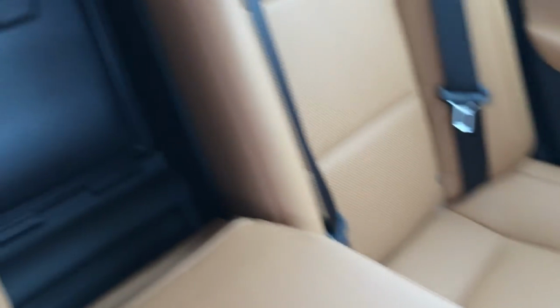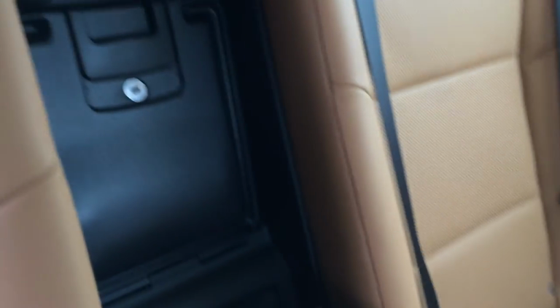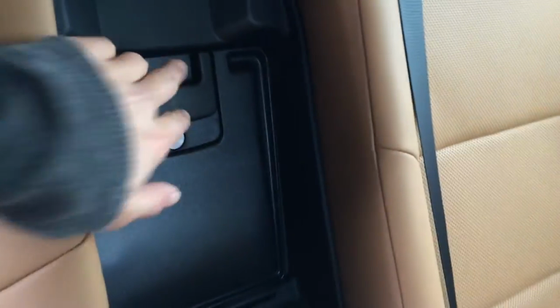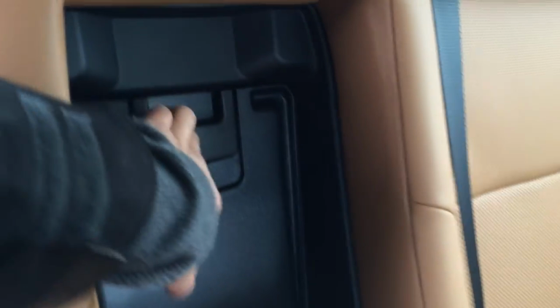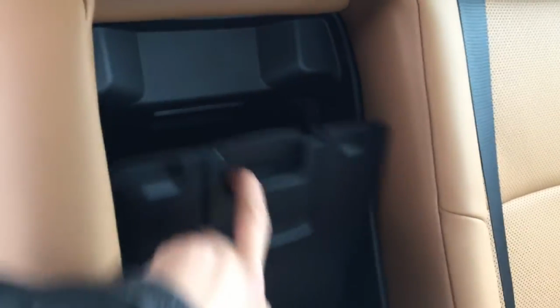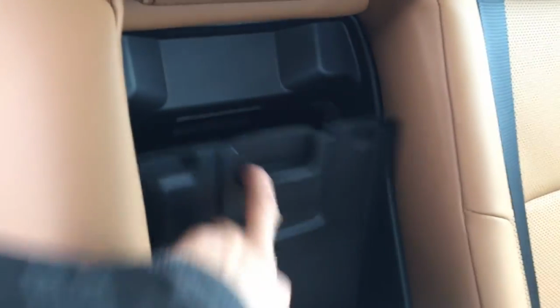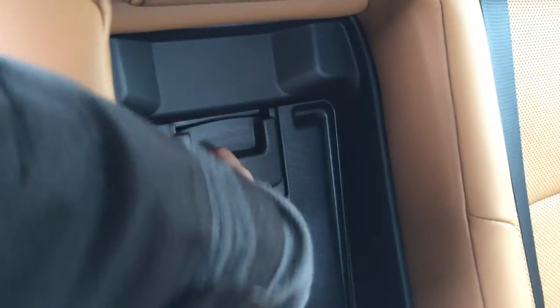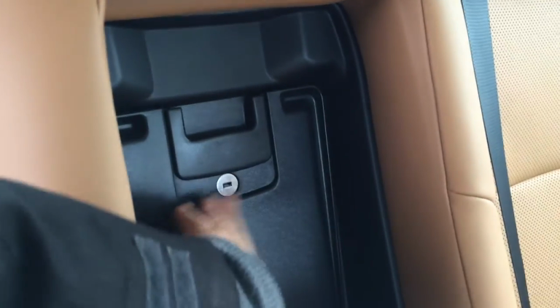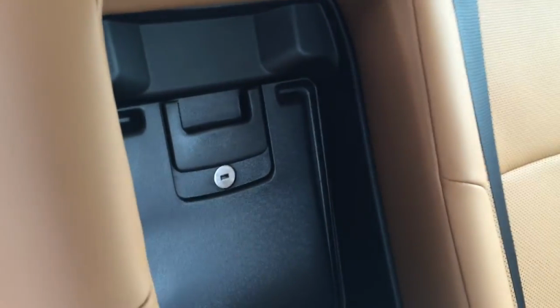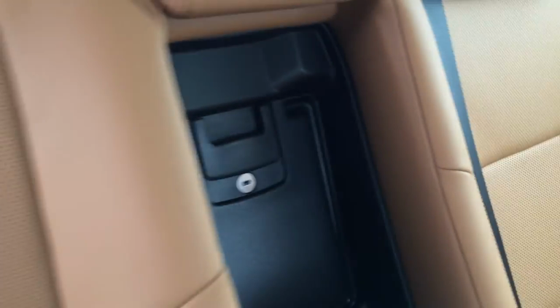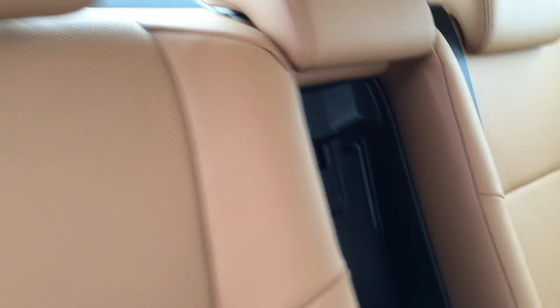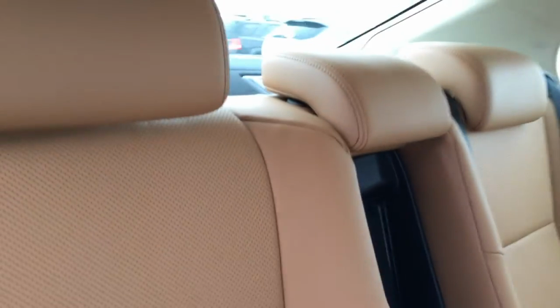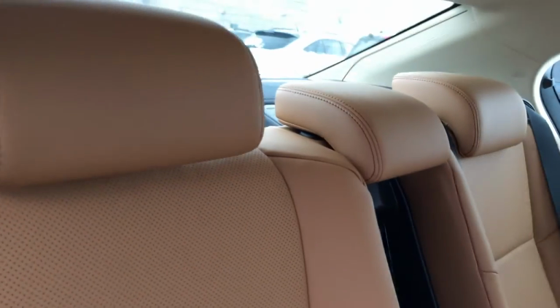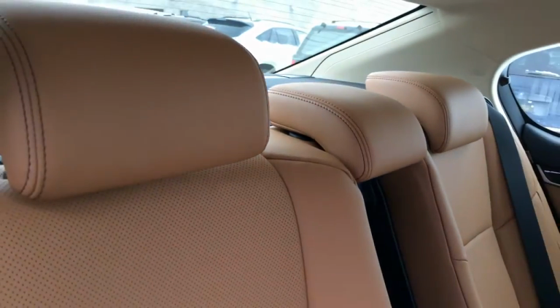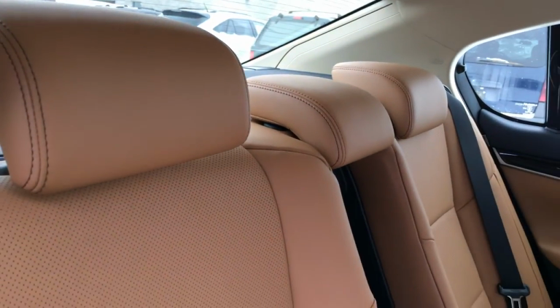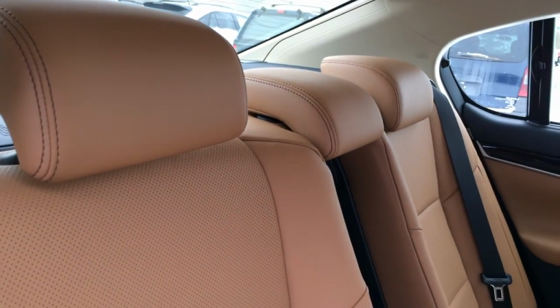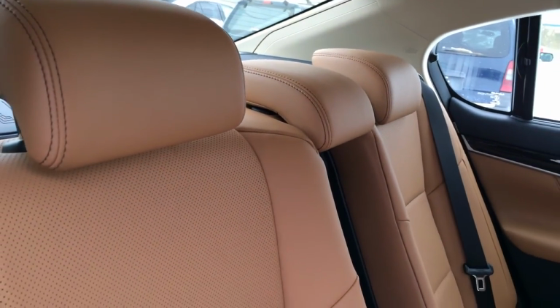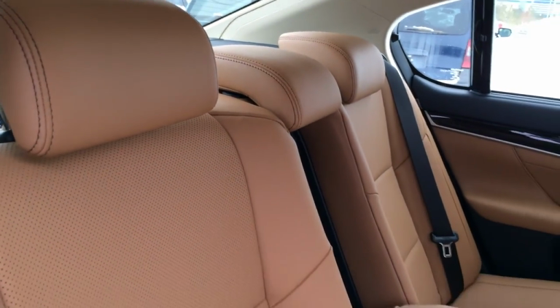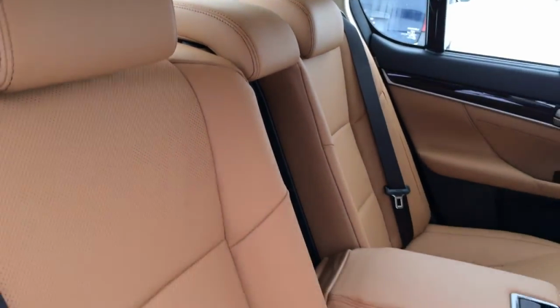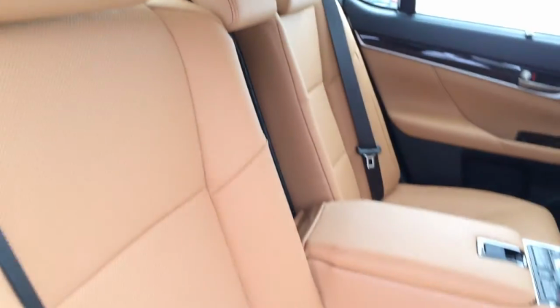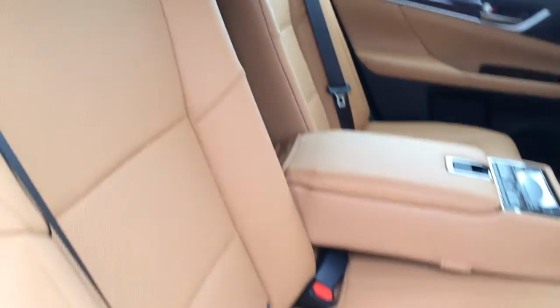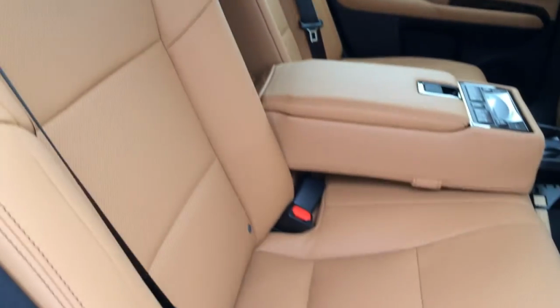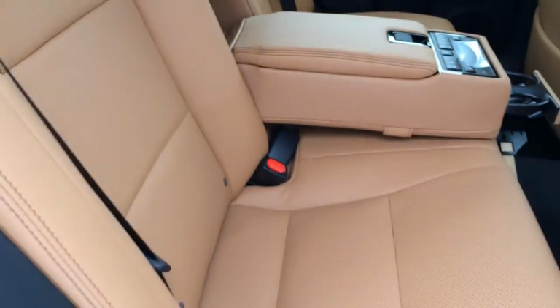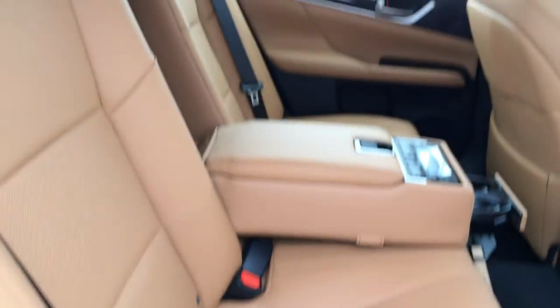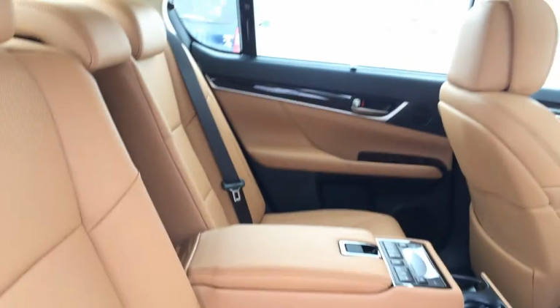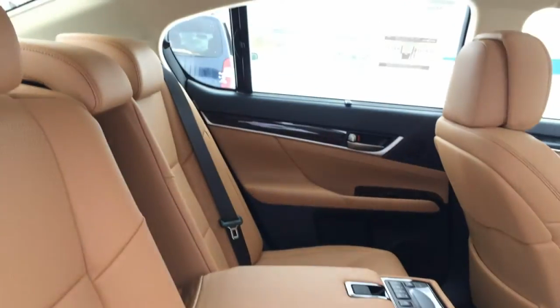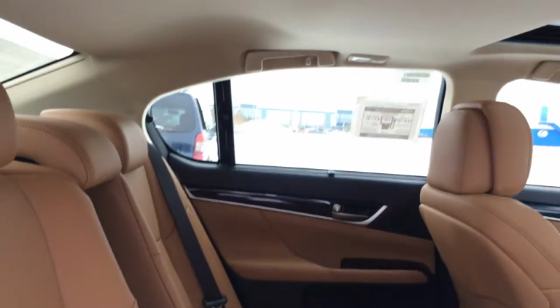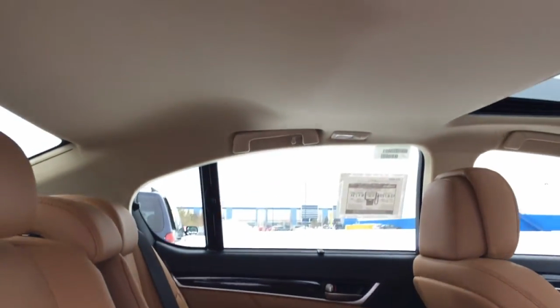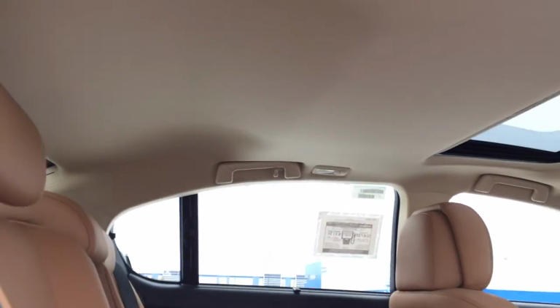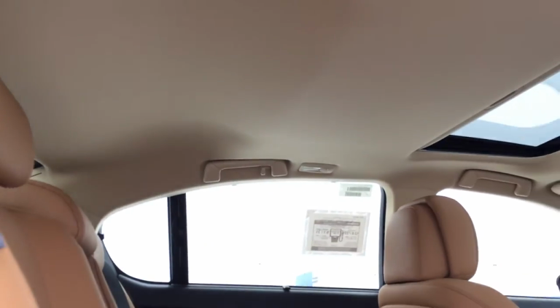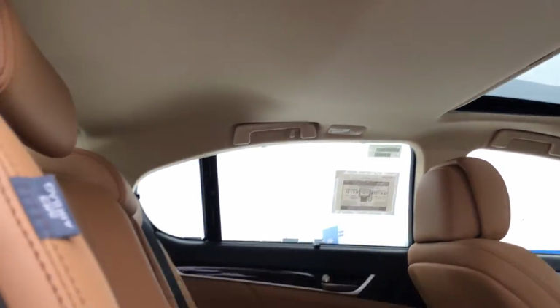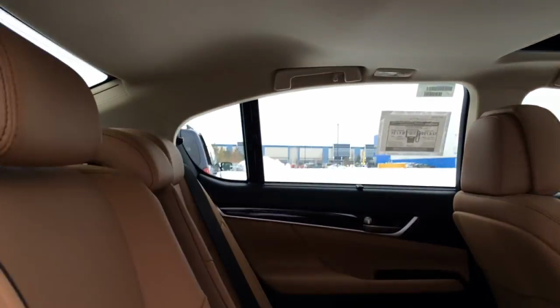The rear extension into the trunk is located right there and it is lockable. Adjustable headrests, curtain inside impact airbags, child seat anchors, handles, coat hooks, and overhead lighting.